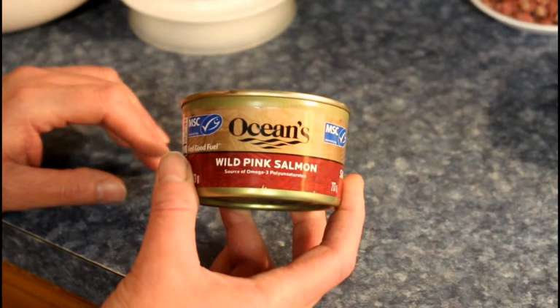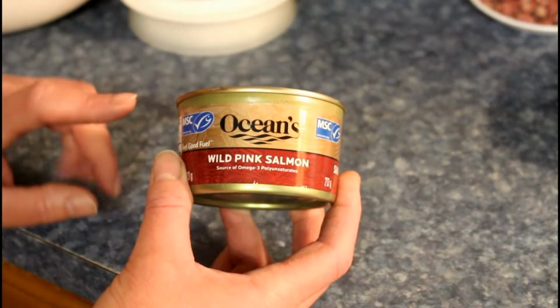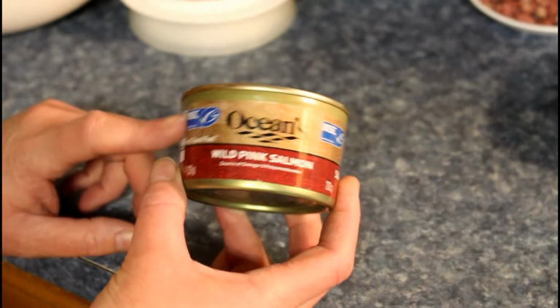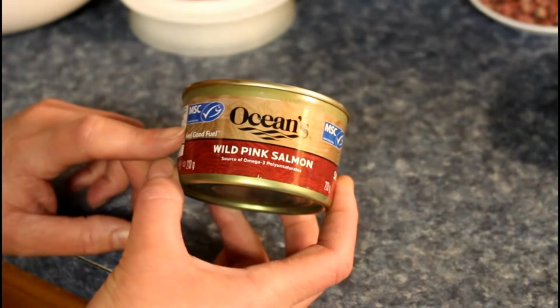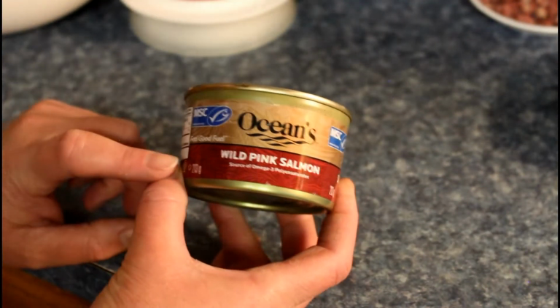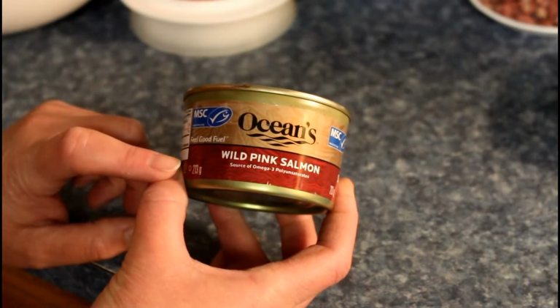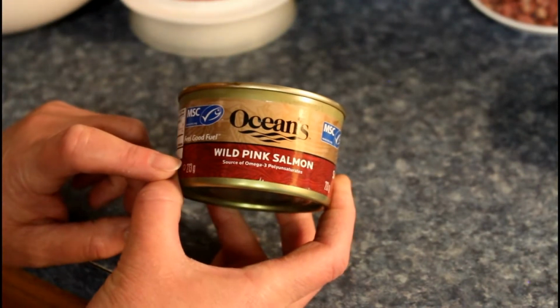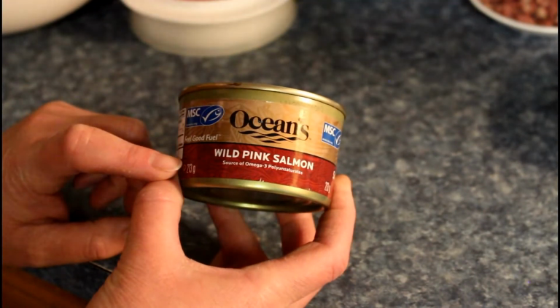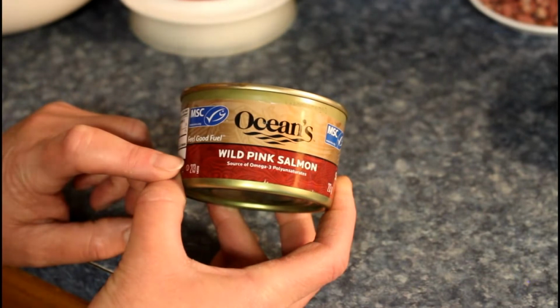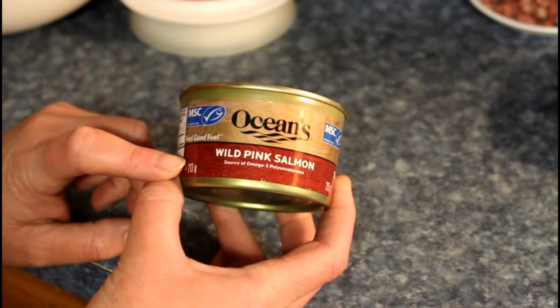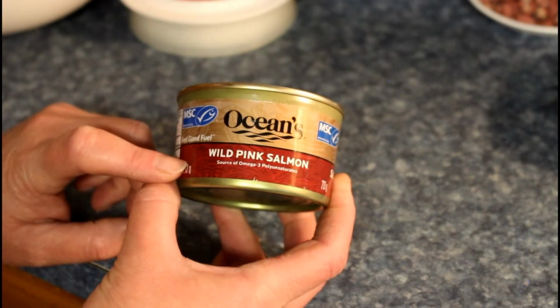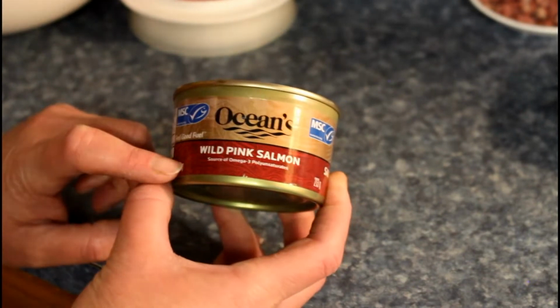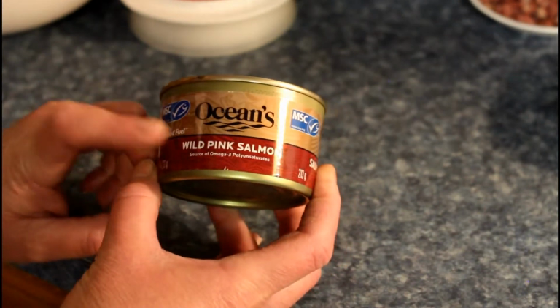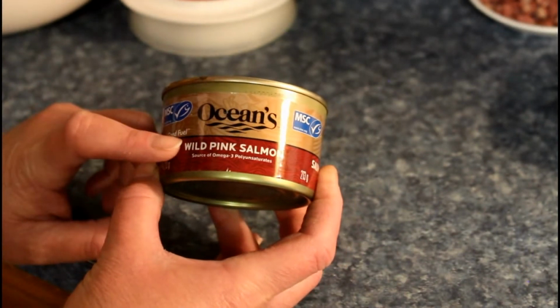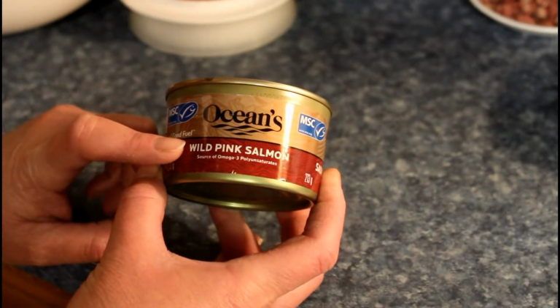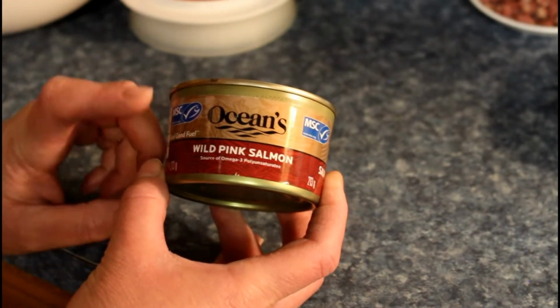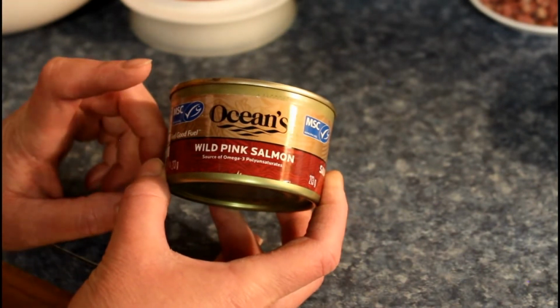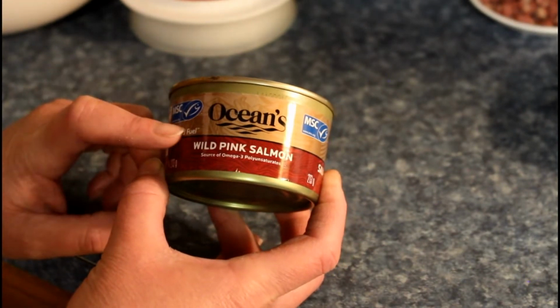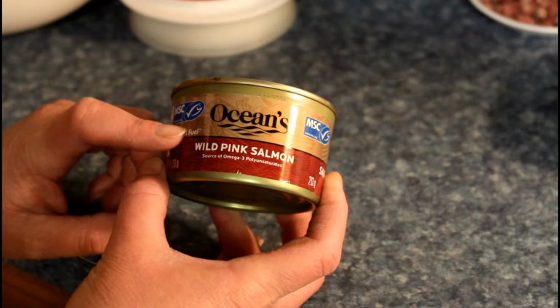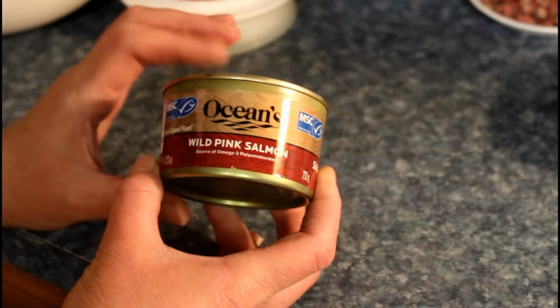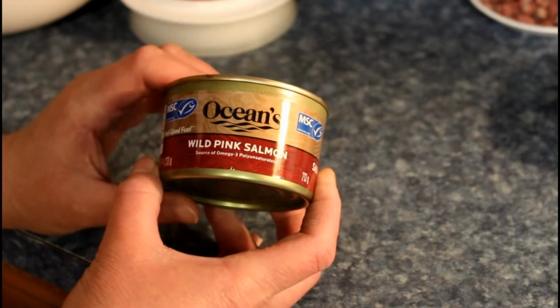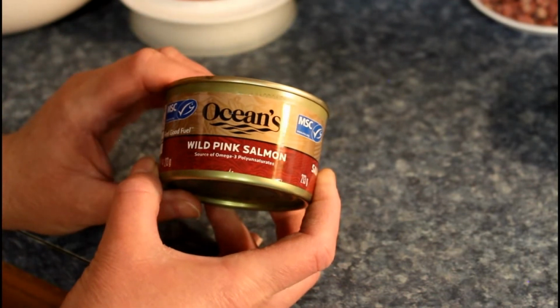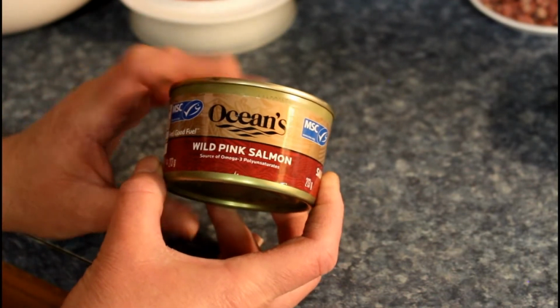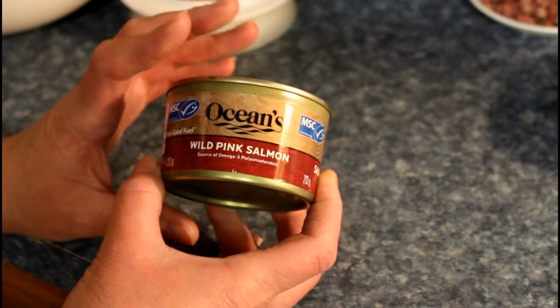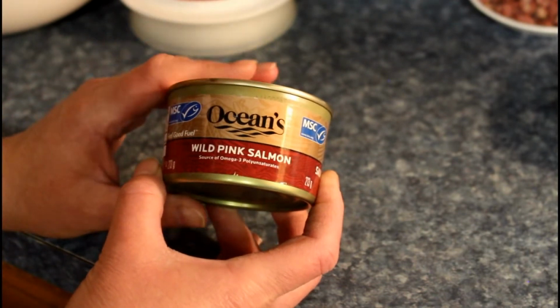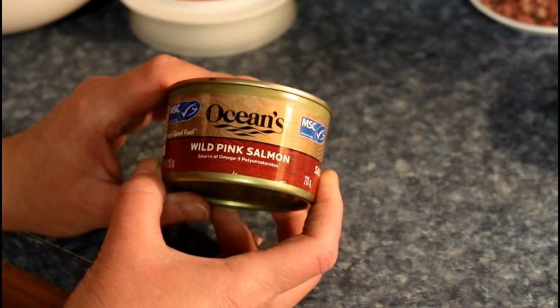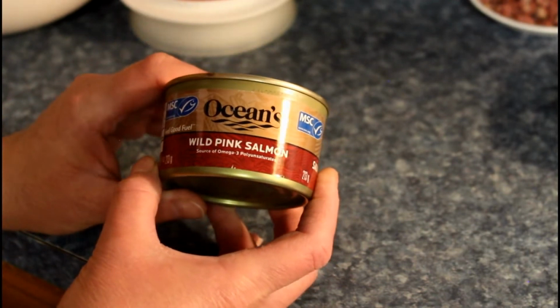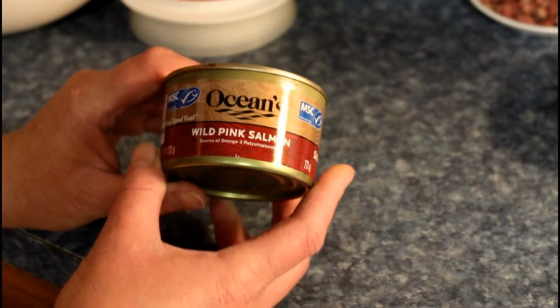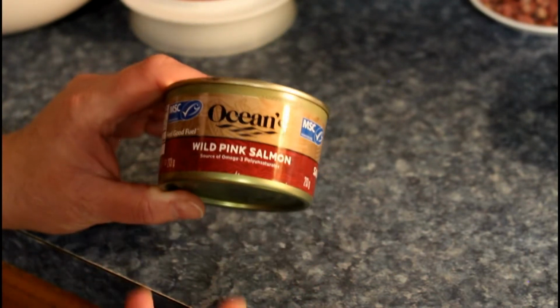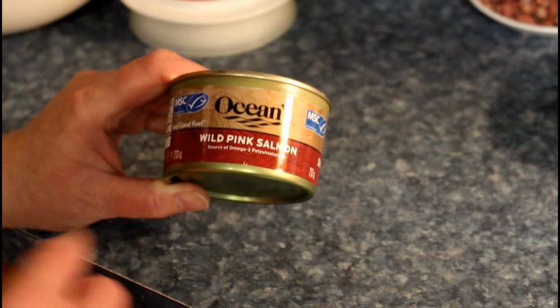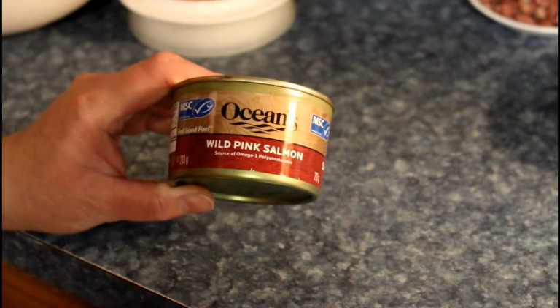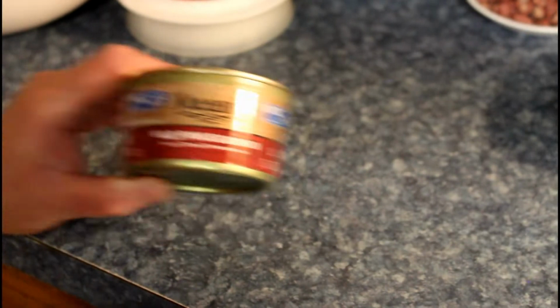We're going to start with one can — it's 213 grams of wild pink salmon. Drain it, squeeze a little bit of the juice out, and if you want you can take the vertebrae out. You don't have to, whatever.